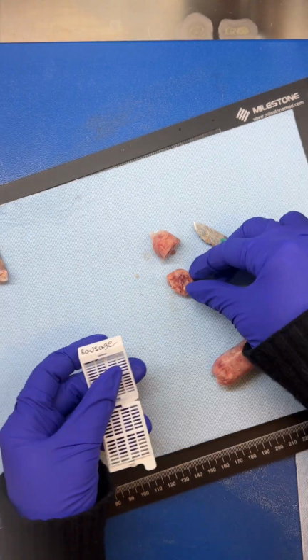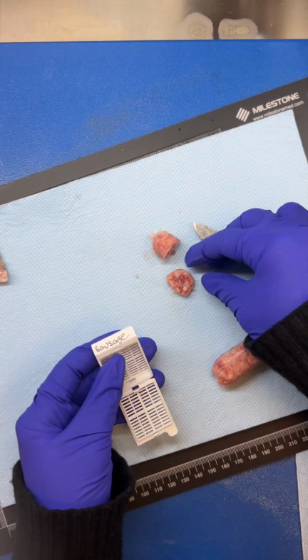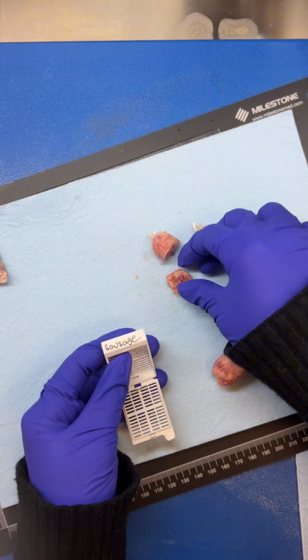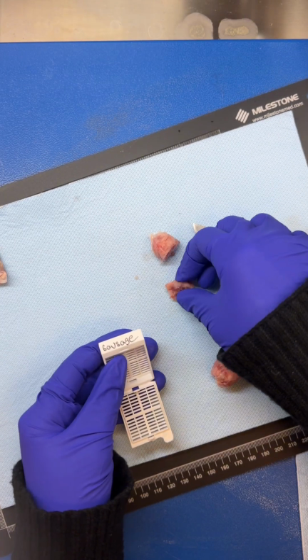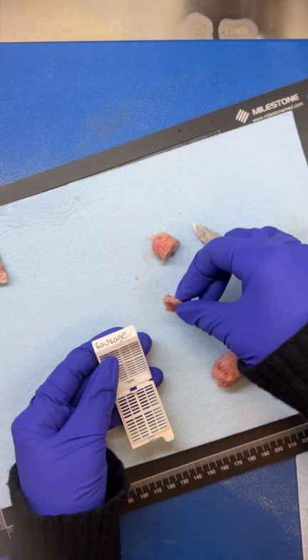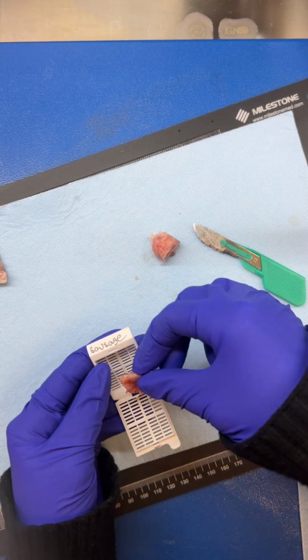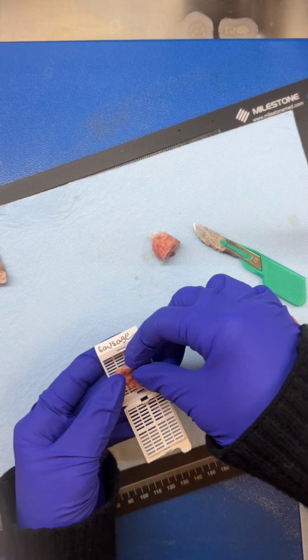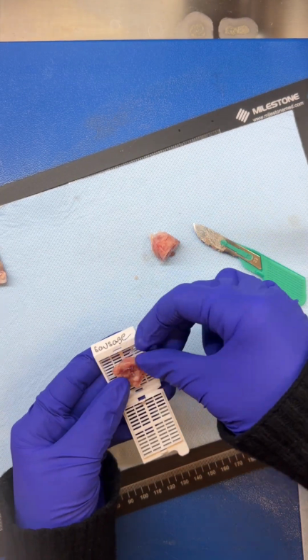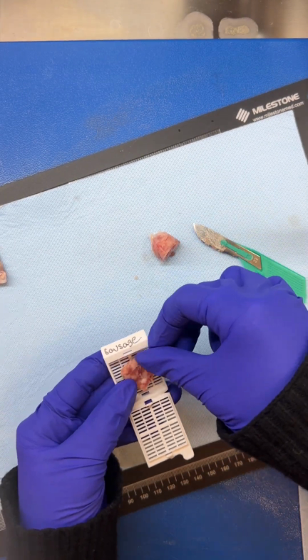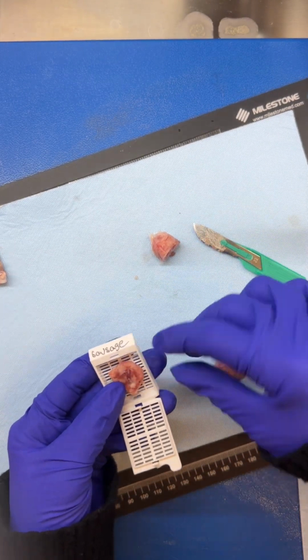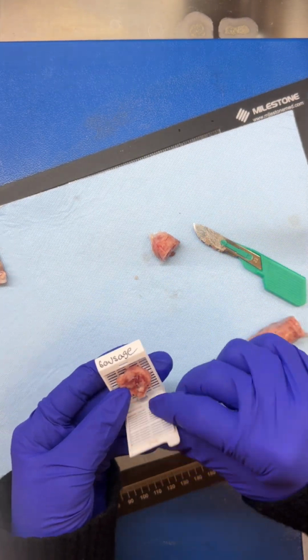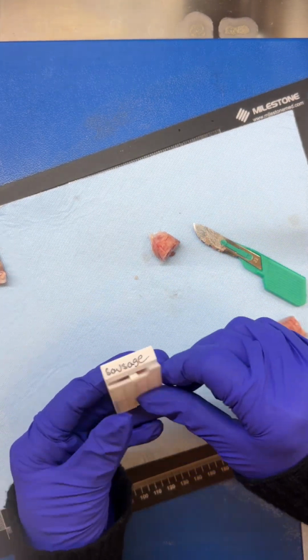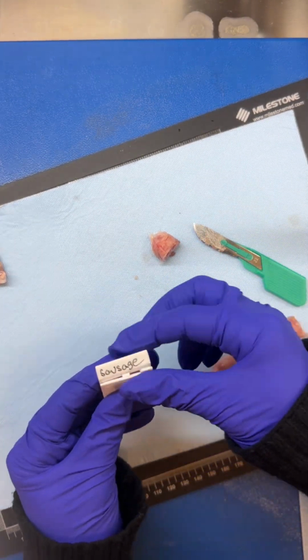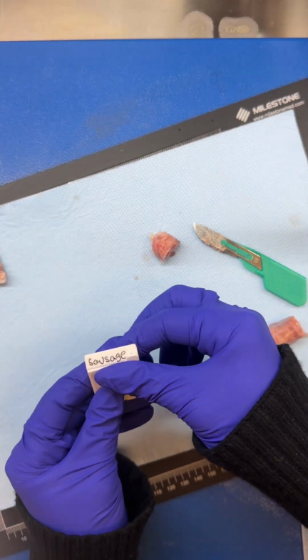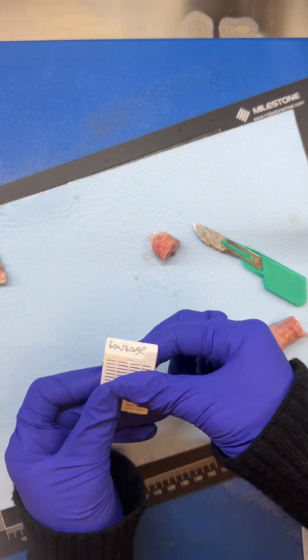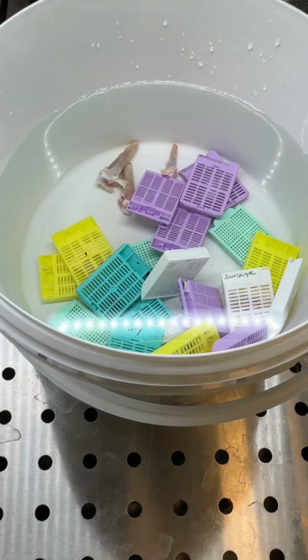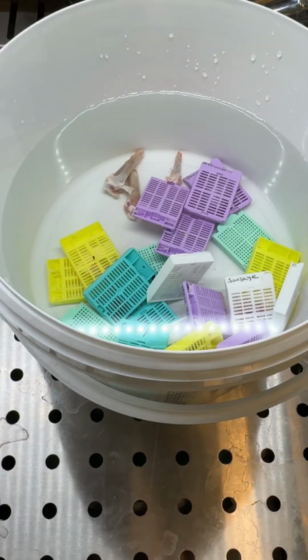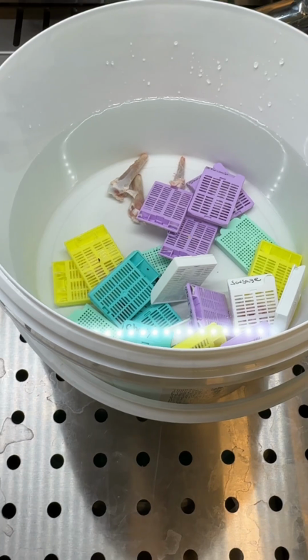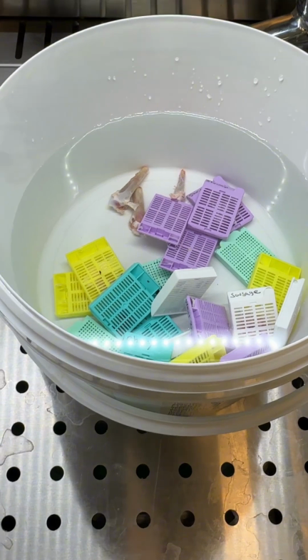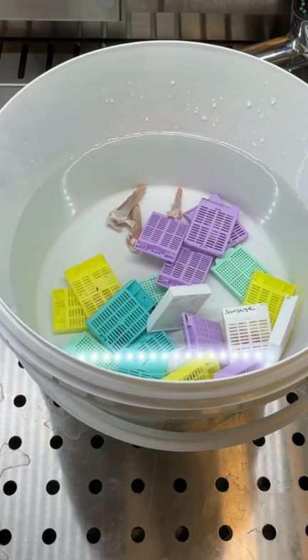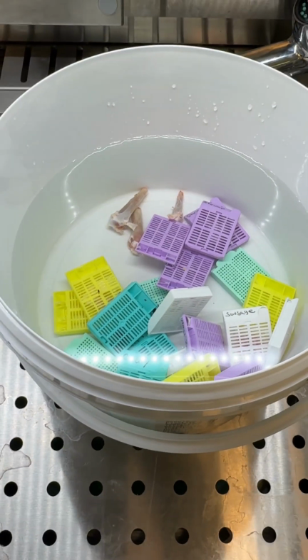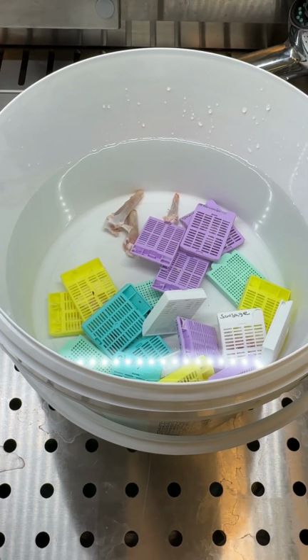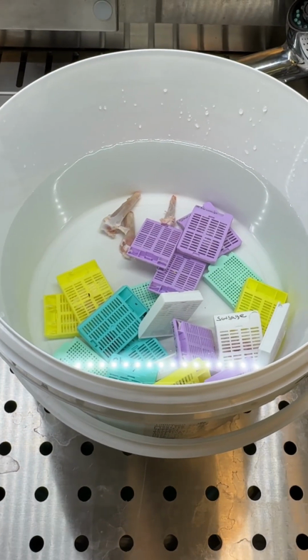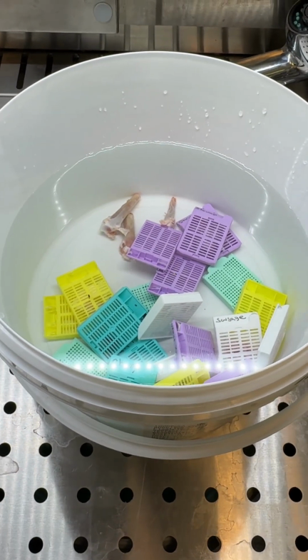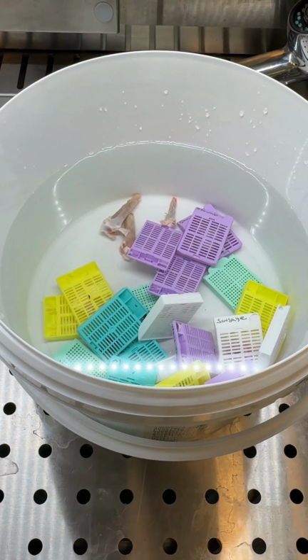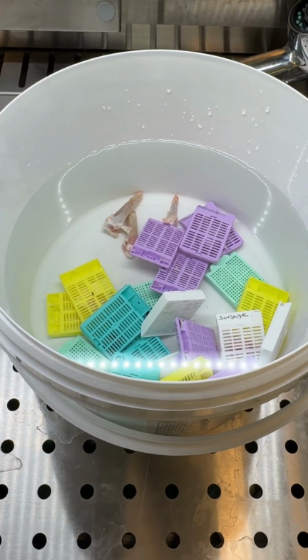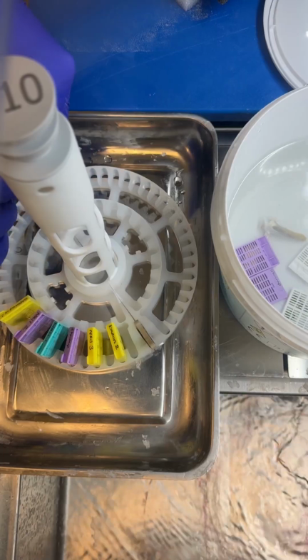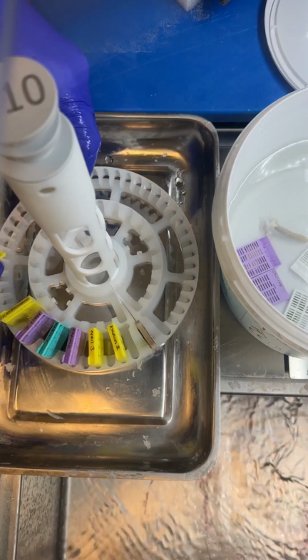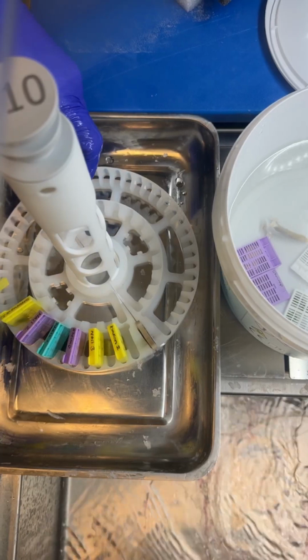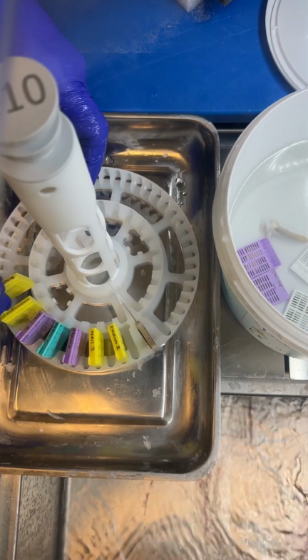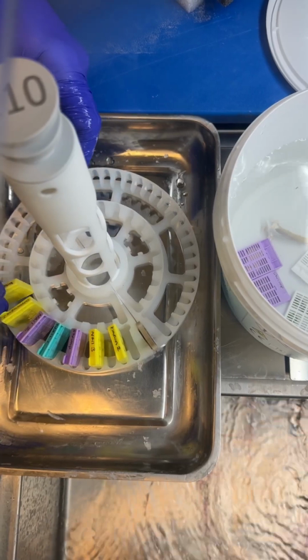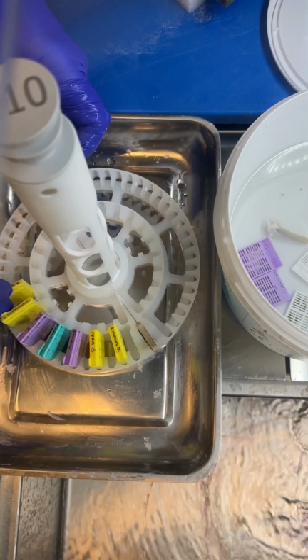The first step is grossing, which is cutting the specimen into small sections and placing in a cassette. Those cassettes now go in NBF to fix the sausage.